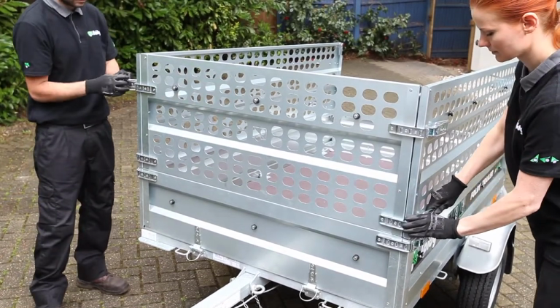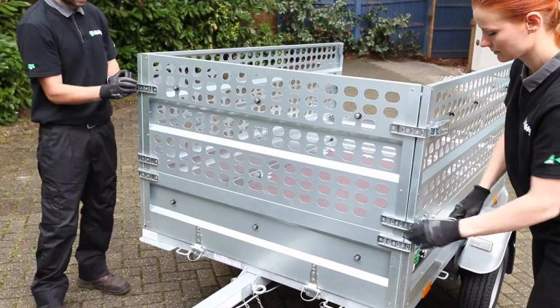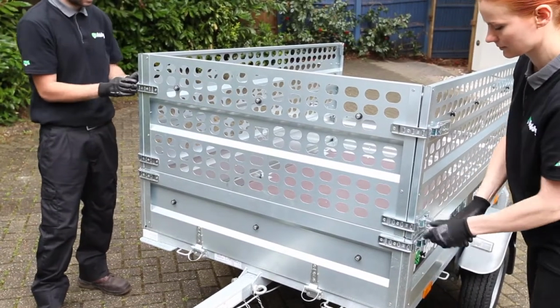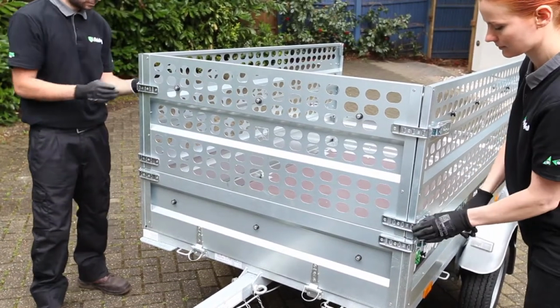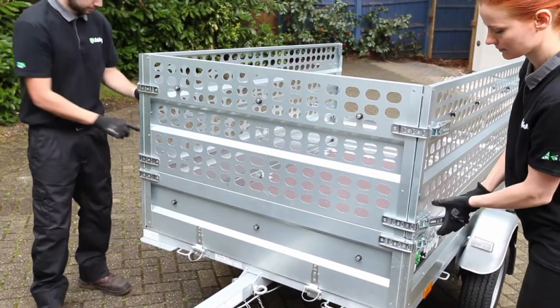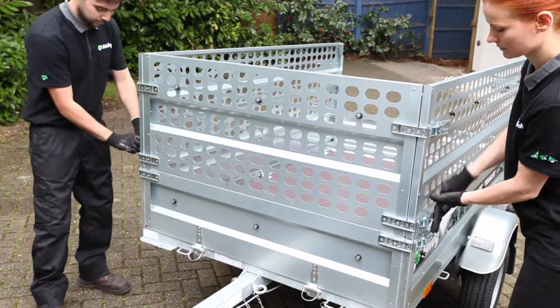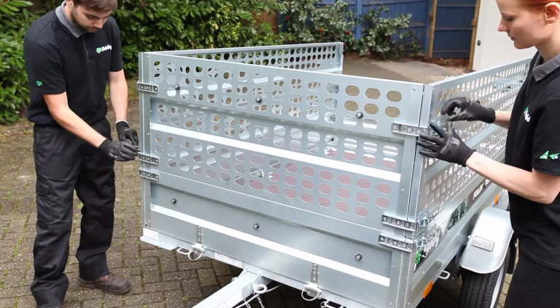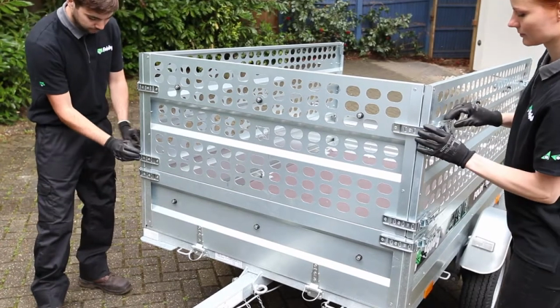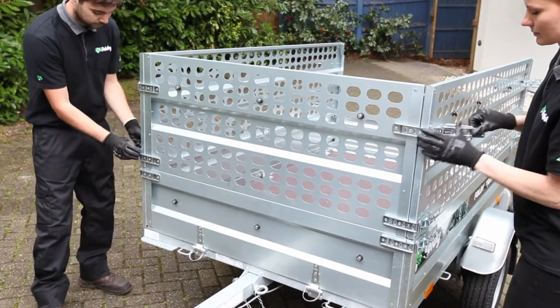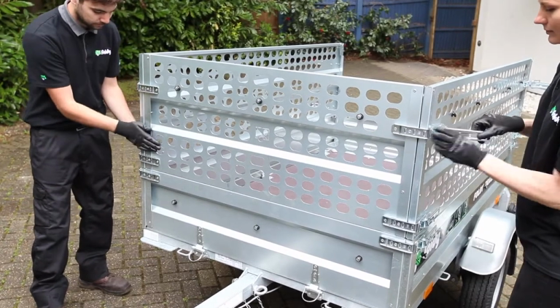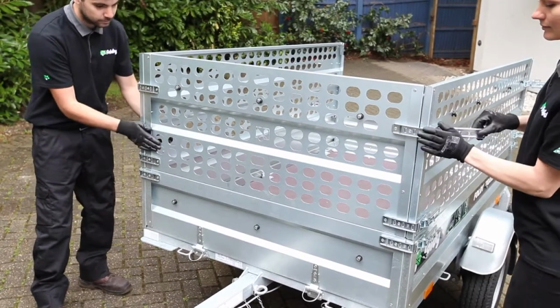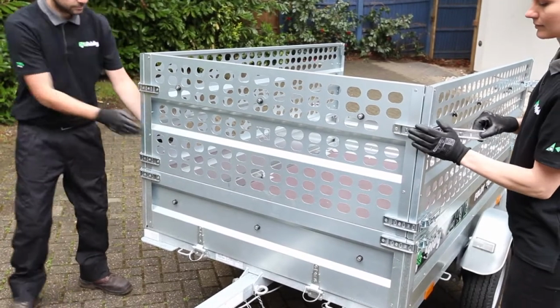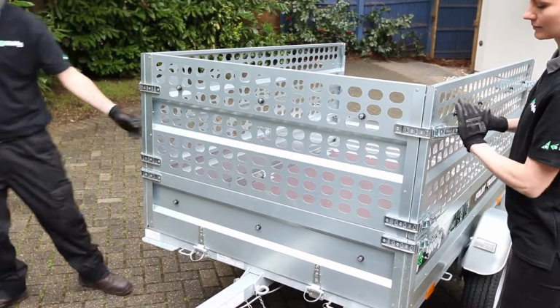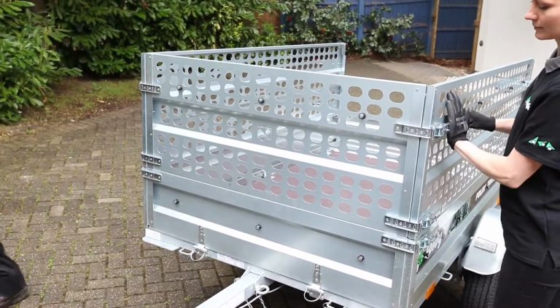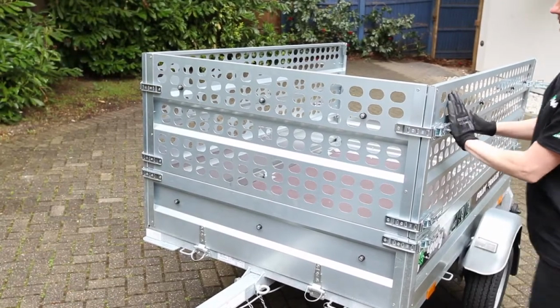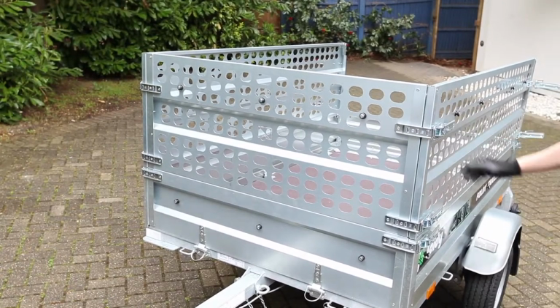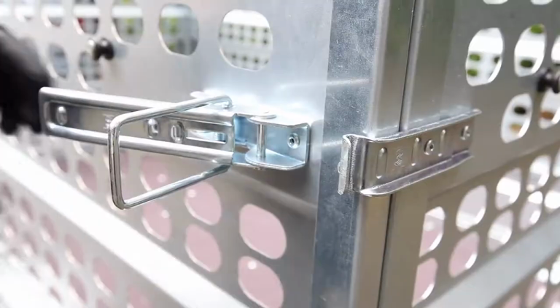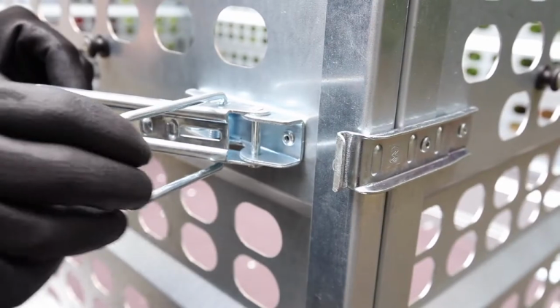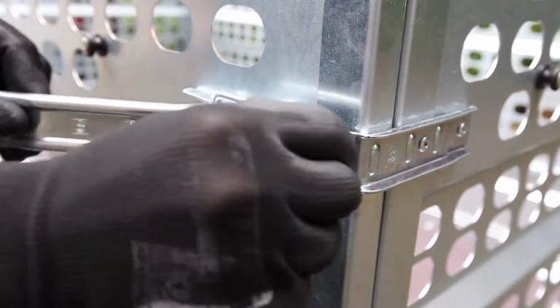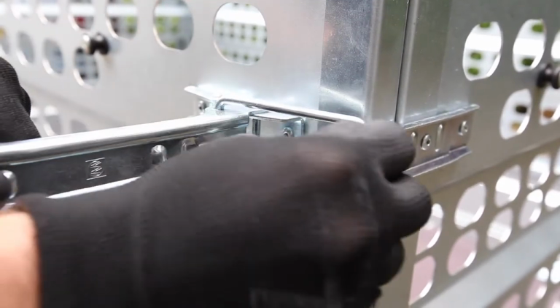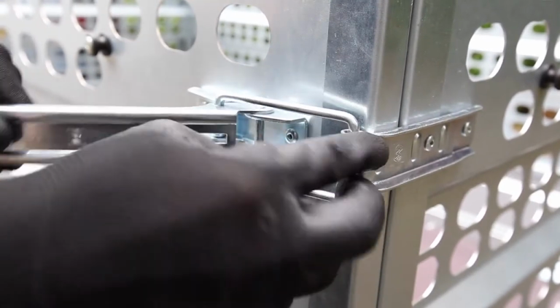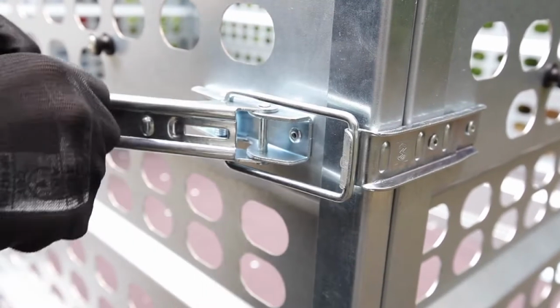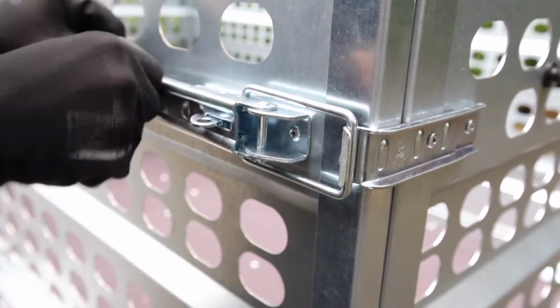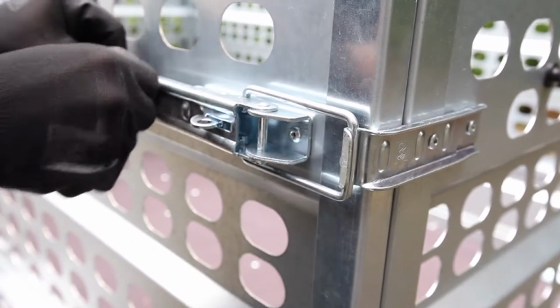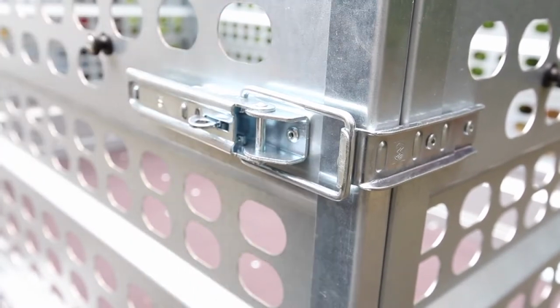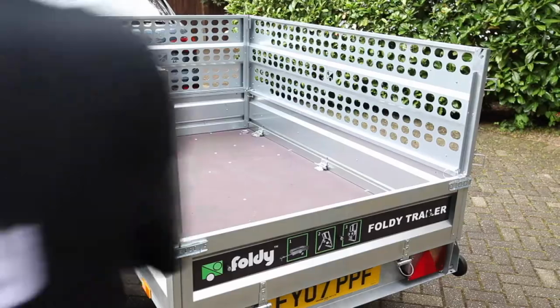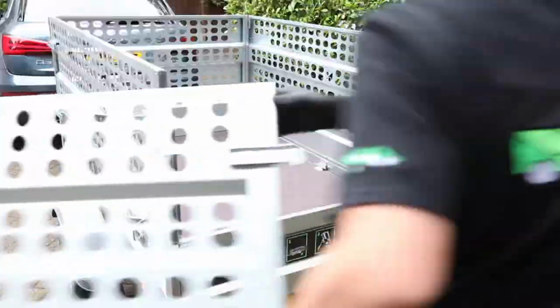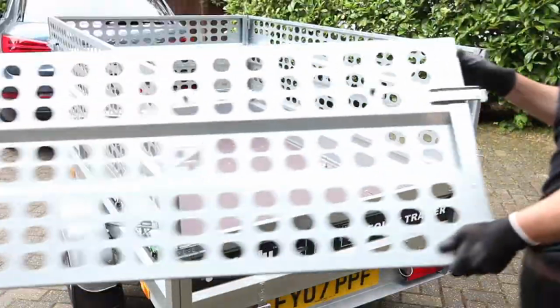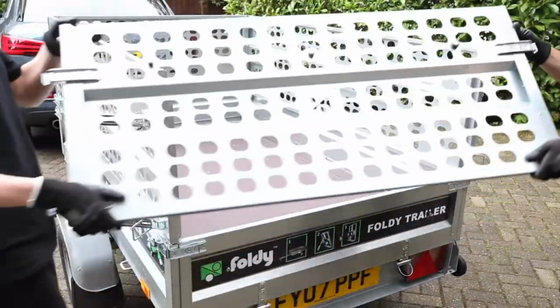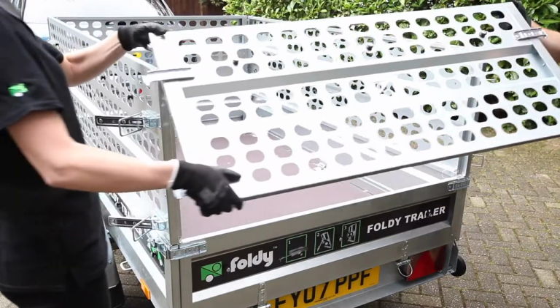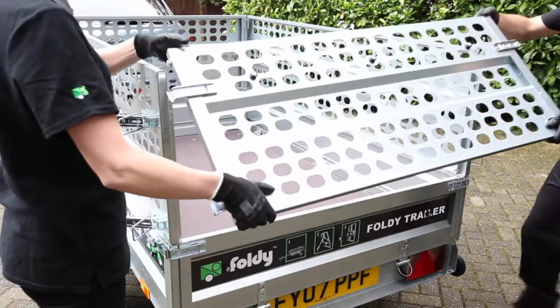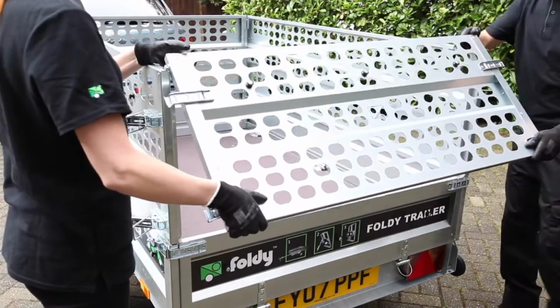To fully secure the front cage wall, fasten the latches to hold it firmly in place. These latches are identical to the ones that come with your Foldy Trailer and should align perfectly when closing. Now do the same with the rear cage wall.